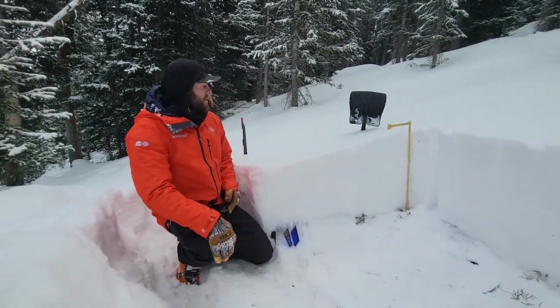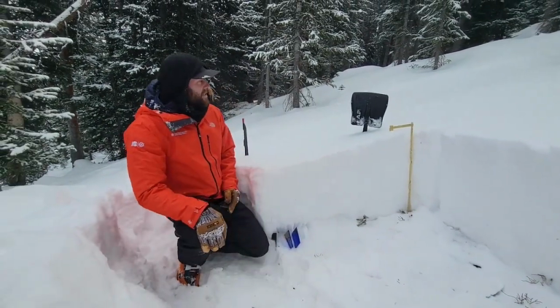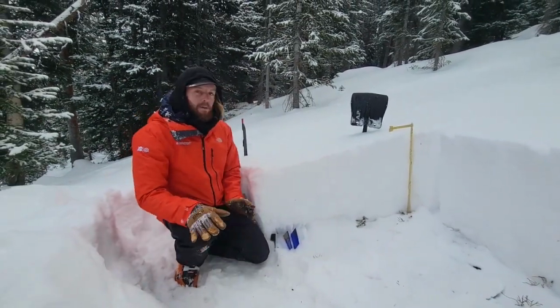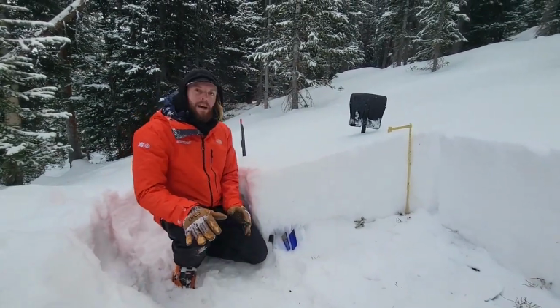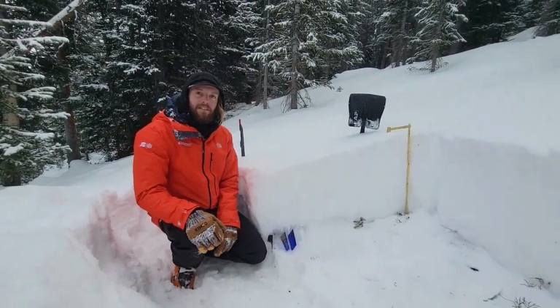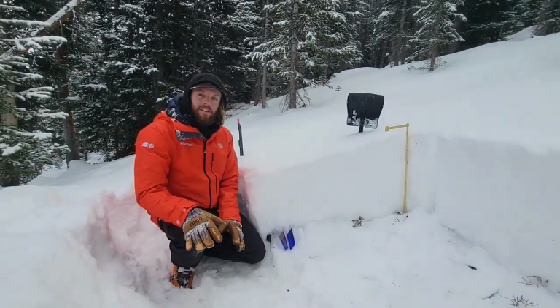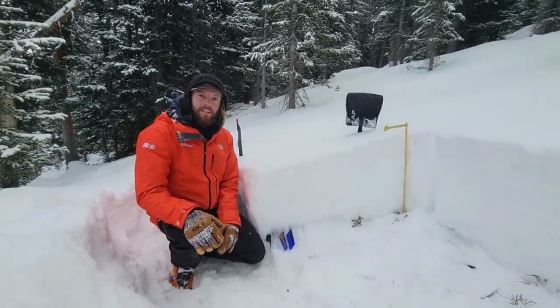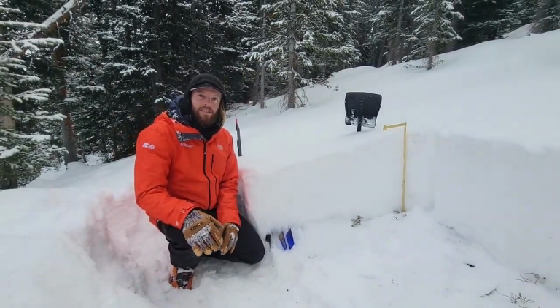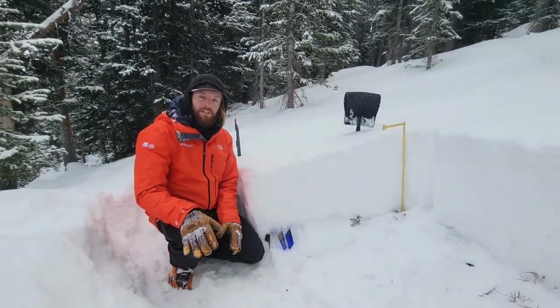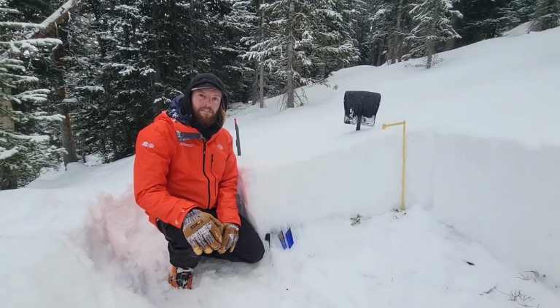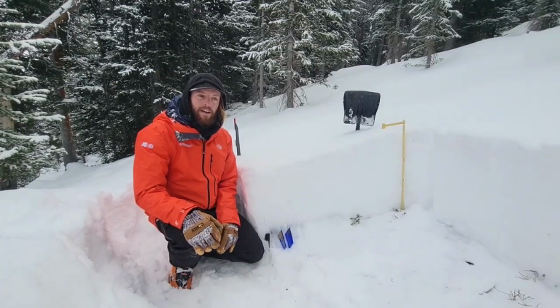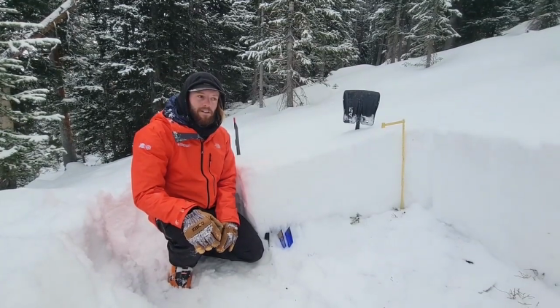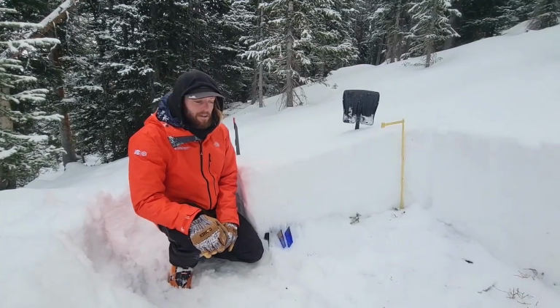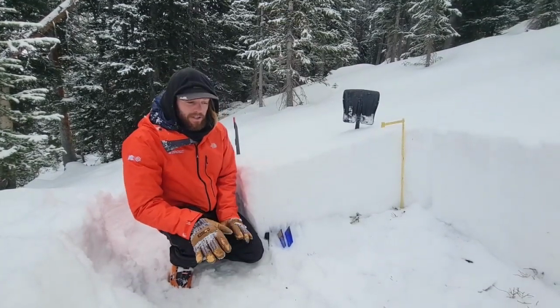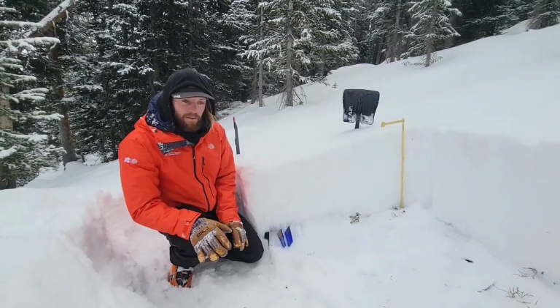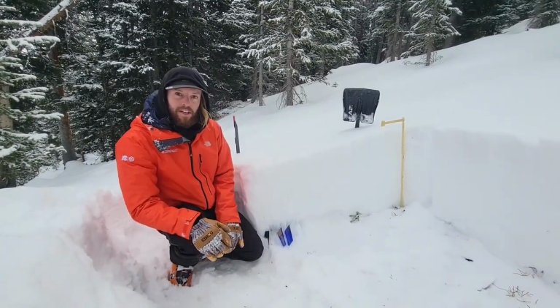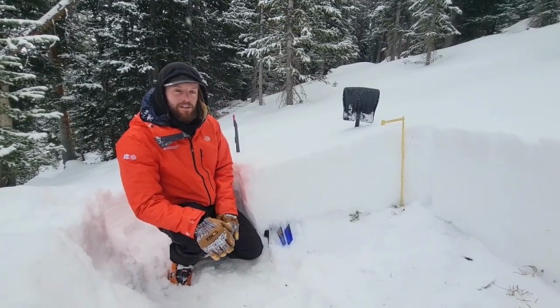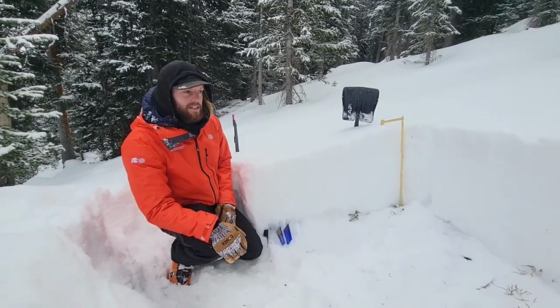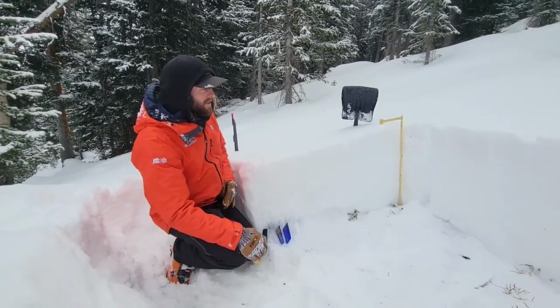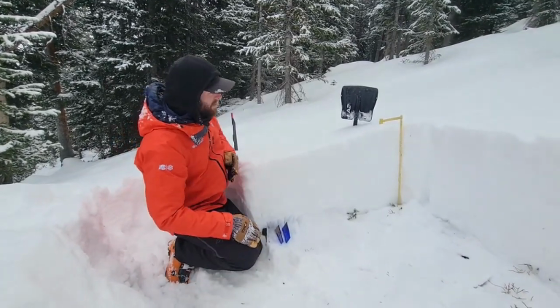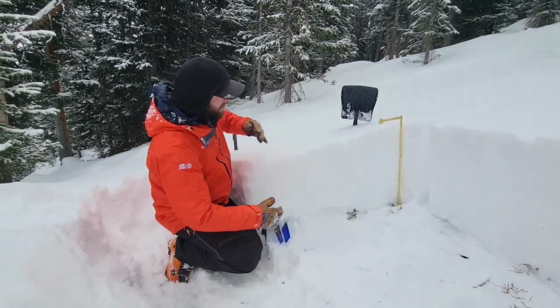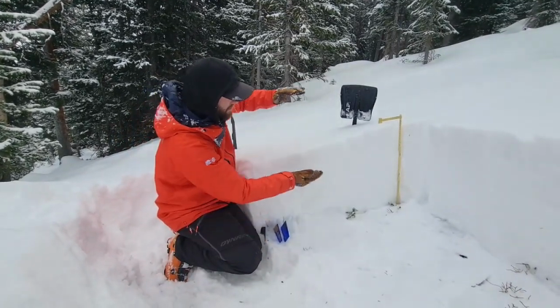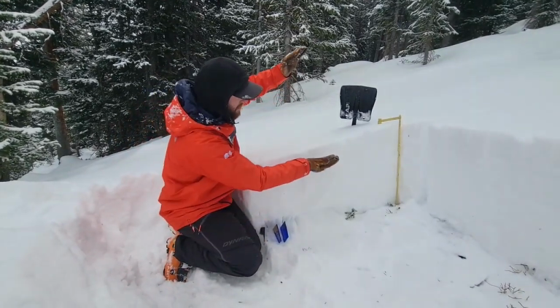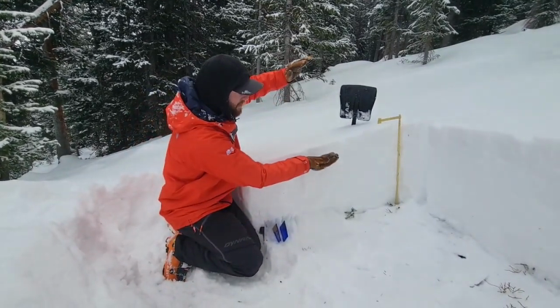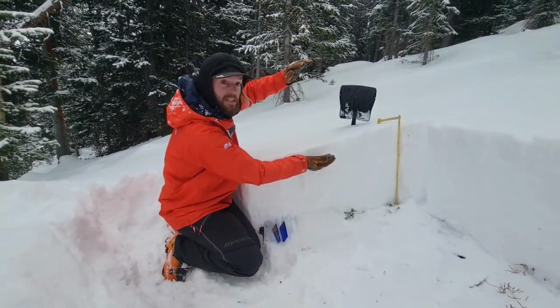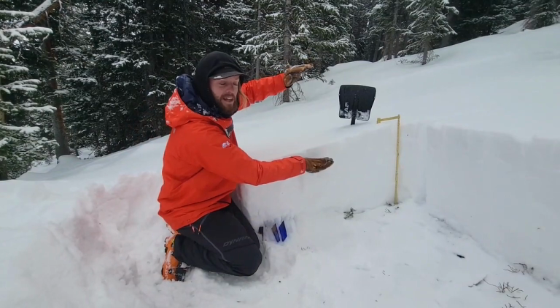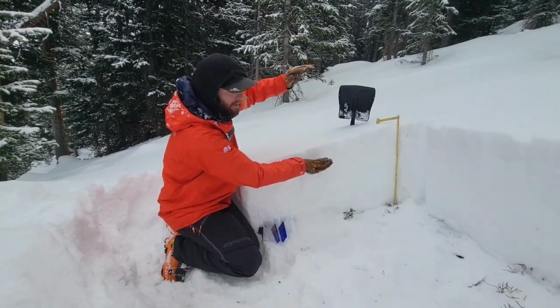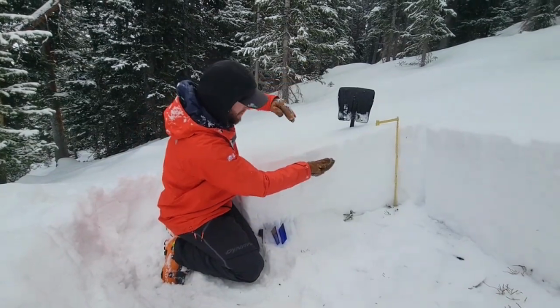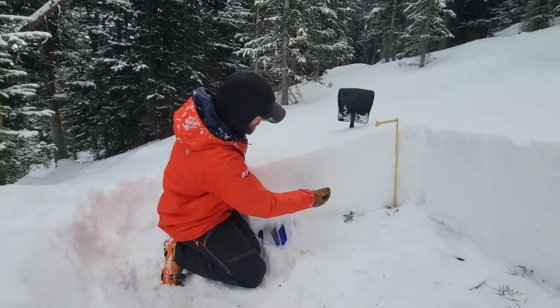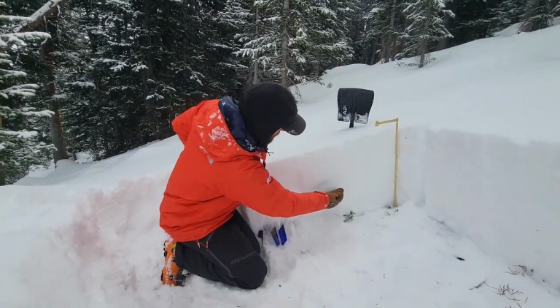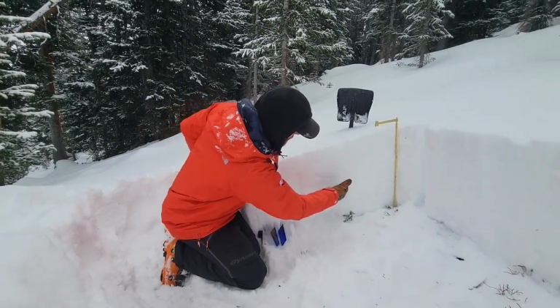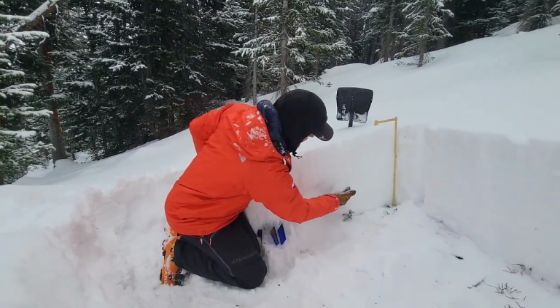The bottom line is avalanche conditions are generally safe right now, but we're set up for the danger to rise as soon as new snow develops a cohesive slab on top of this weak foundation.